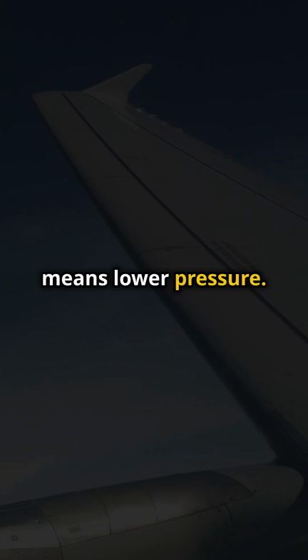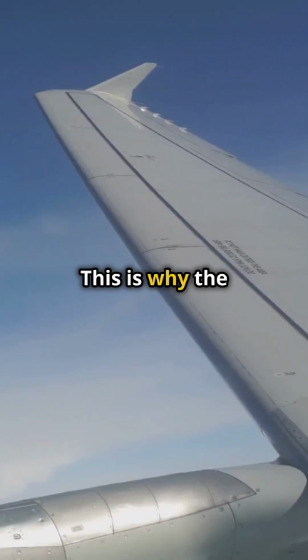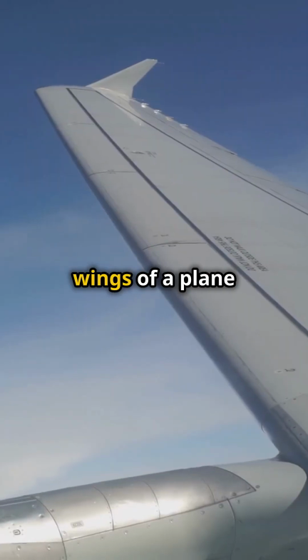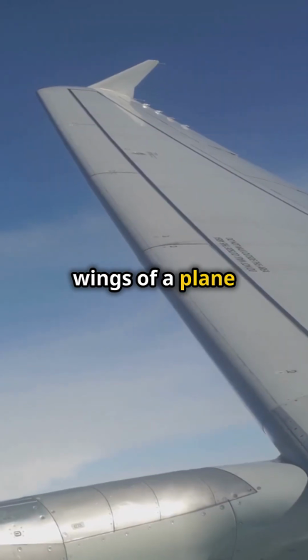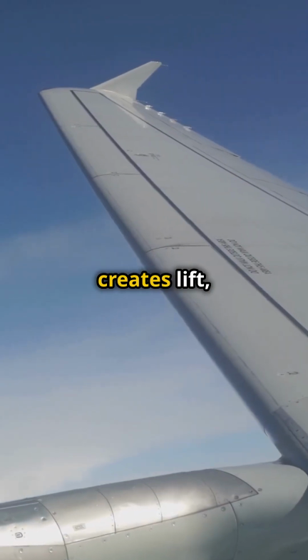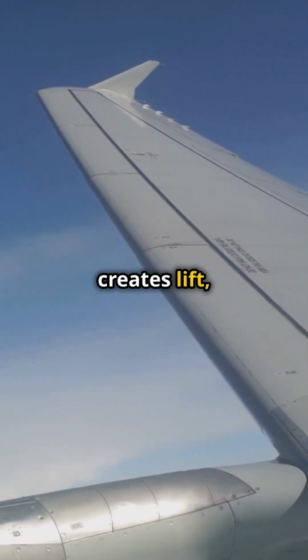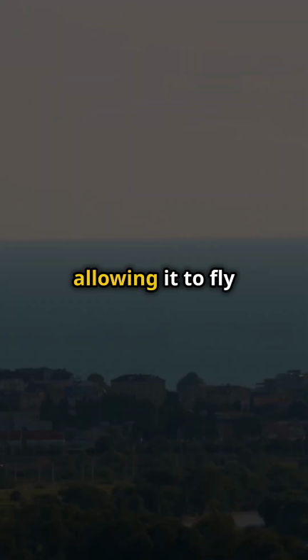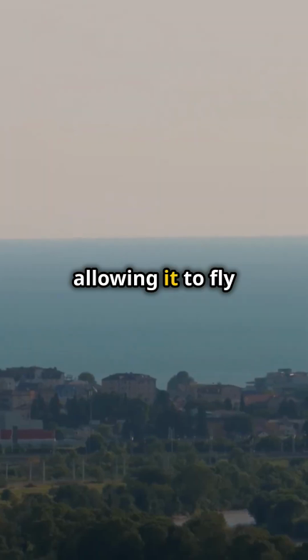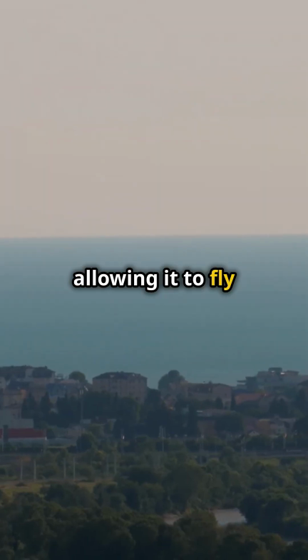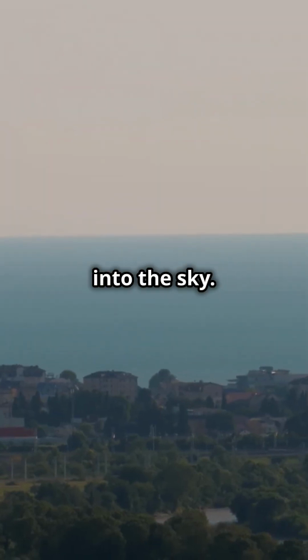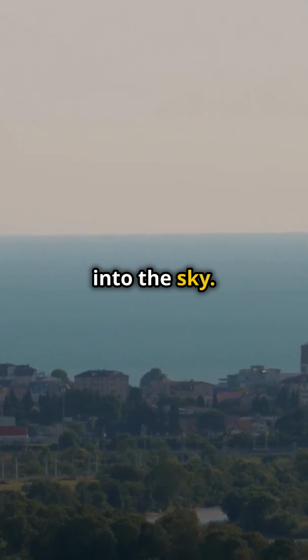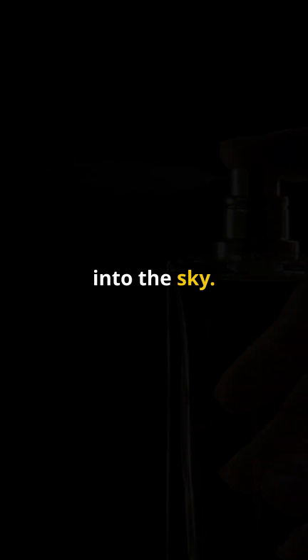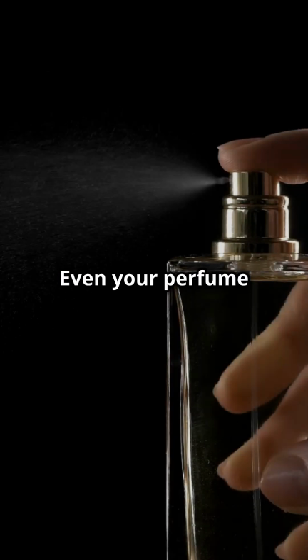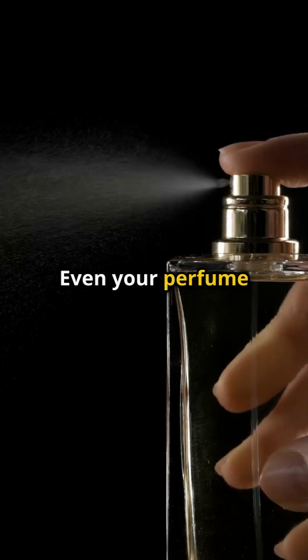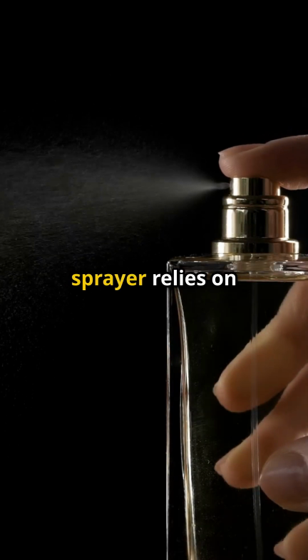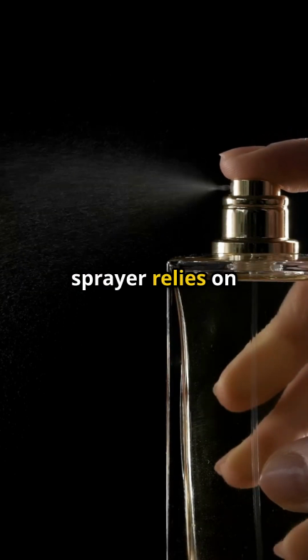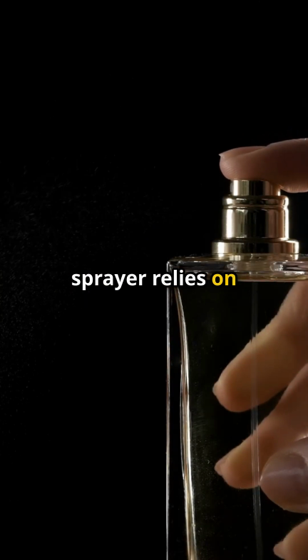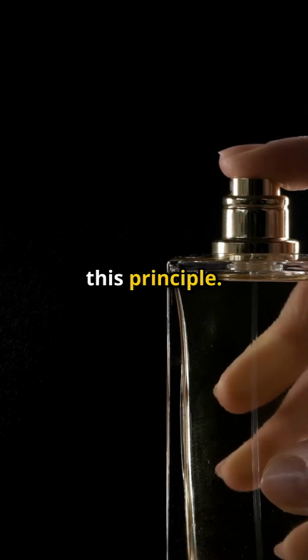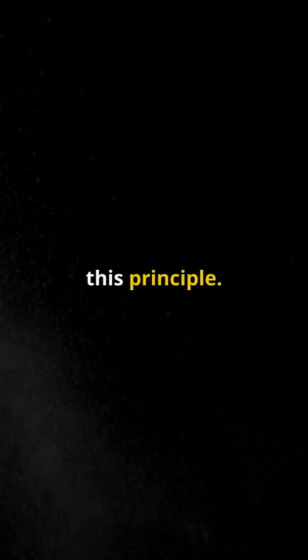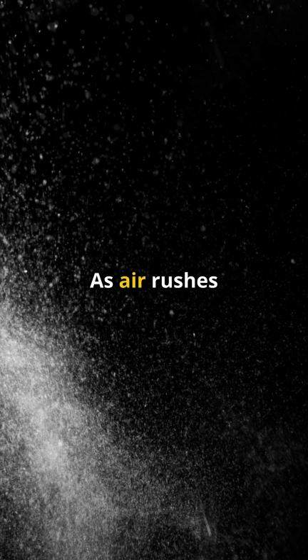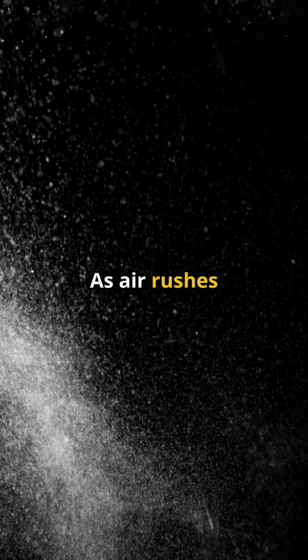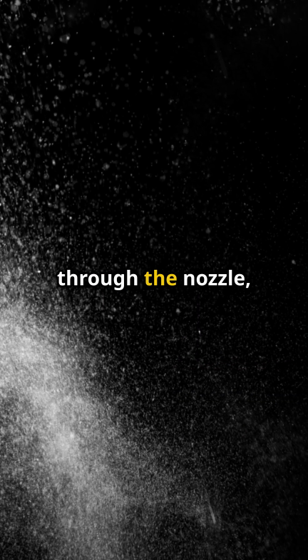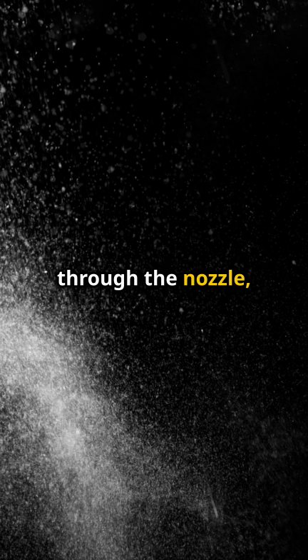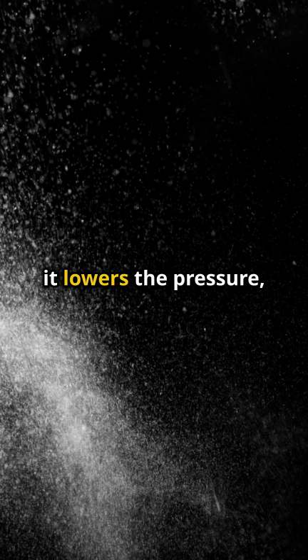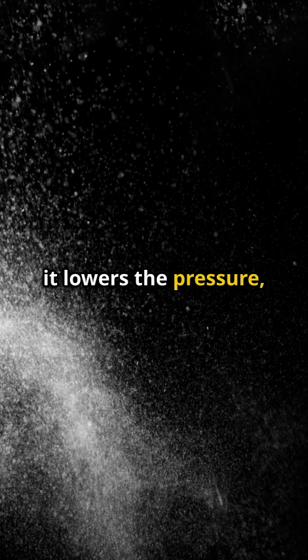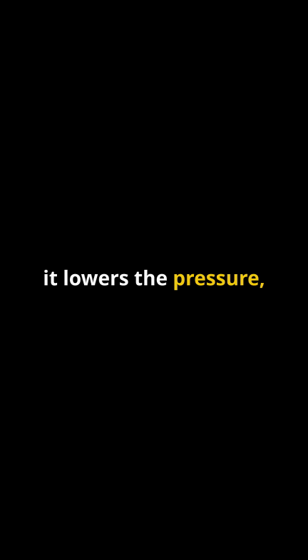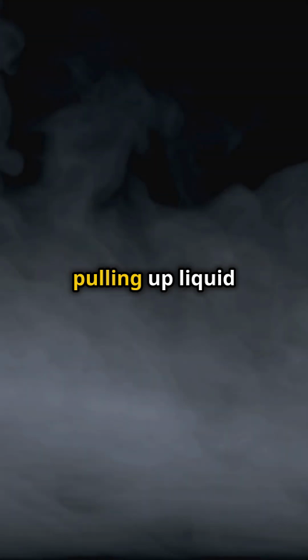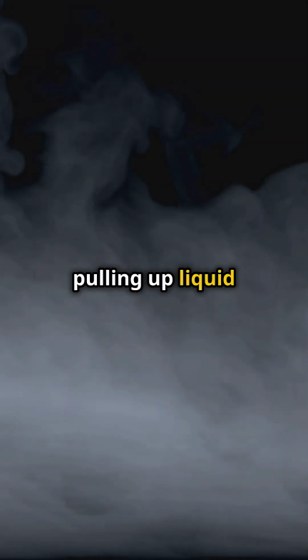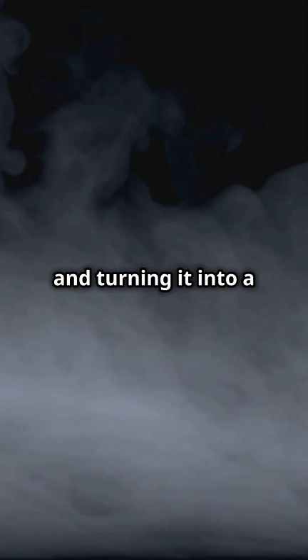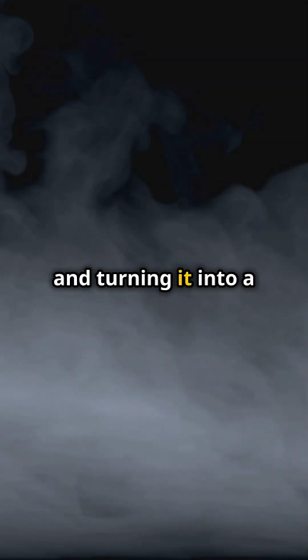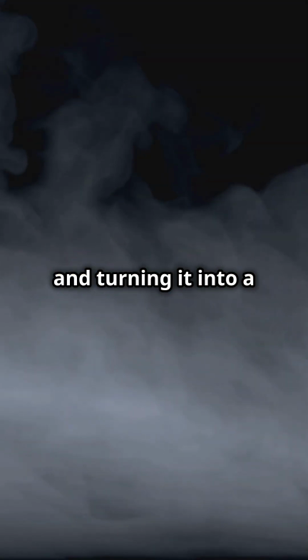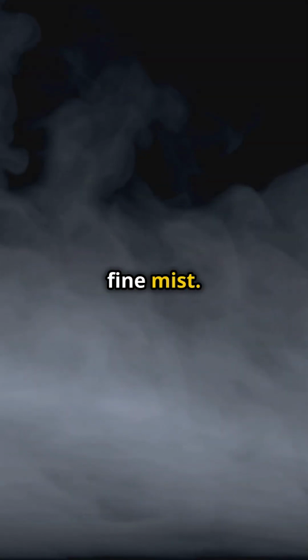This is why the wings of a plane create lift, allowing it to fly into the sky. Even your perfume sprayer relies on this principle. As air rushes through the nozzle, it lowers the pressure, pulling up liquid and turning it into a fine mist.